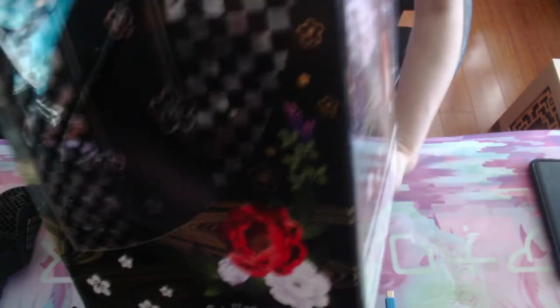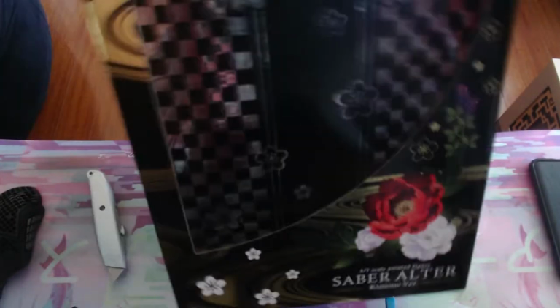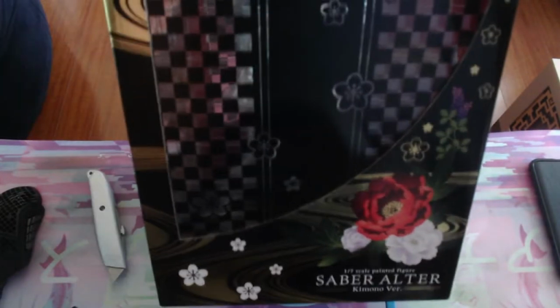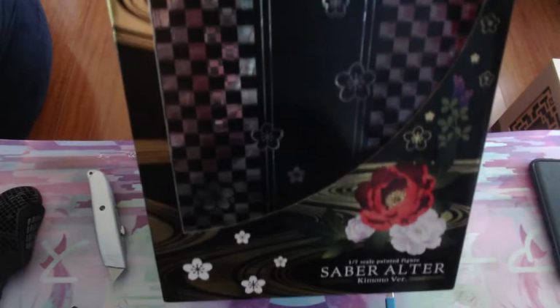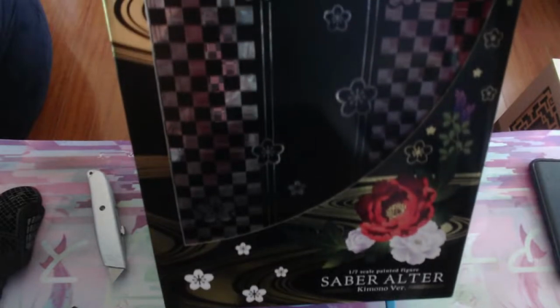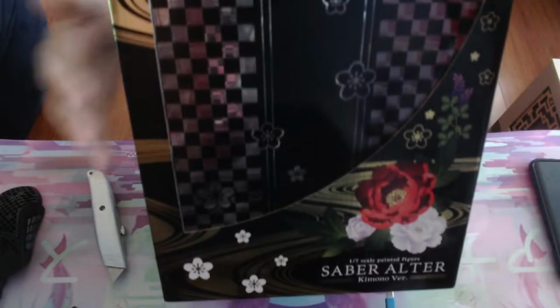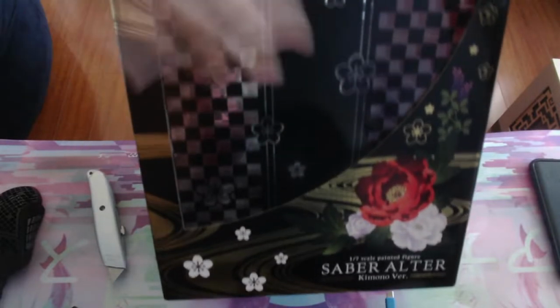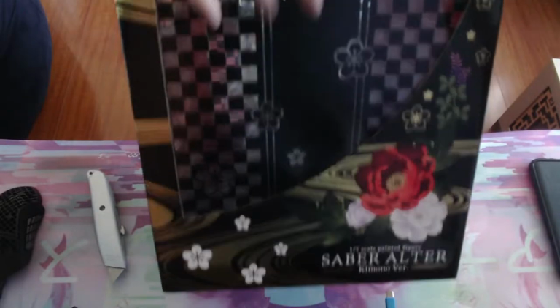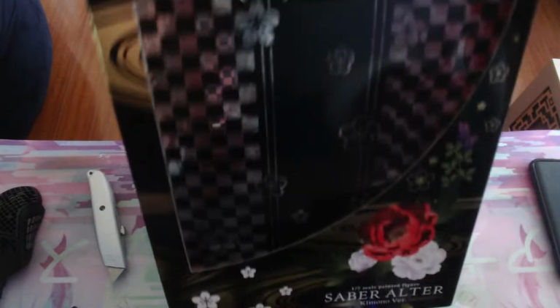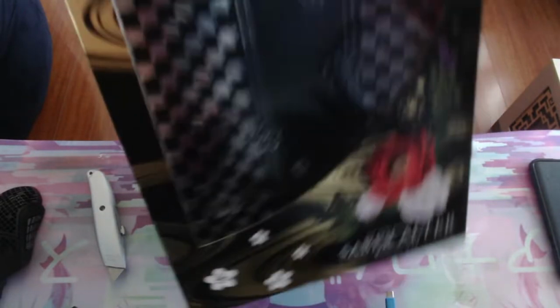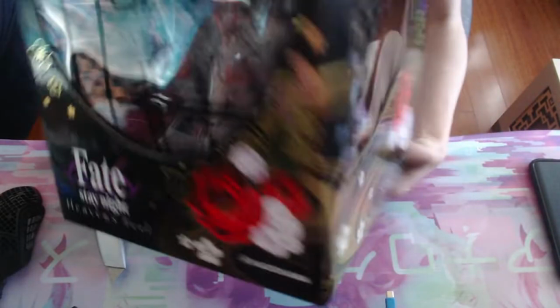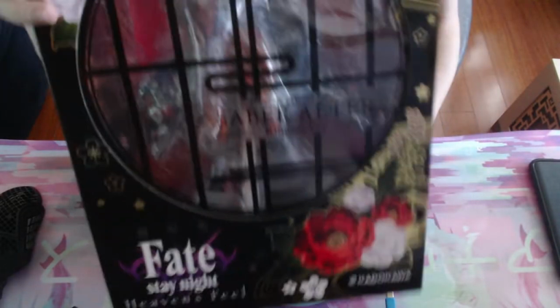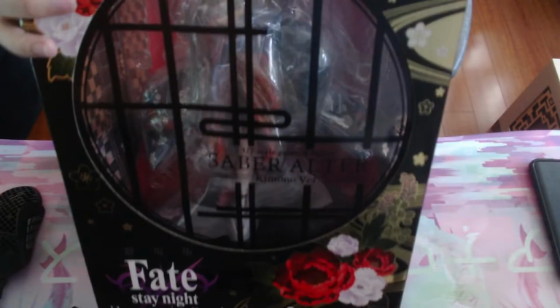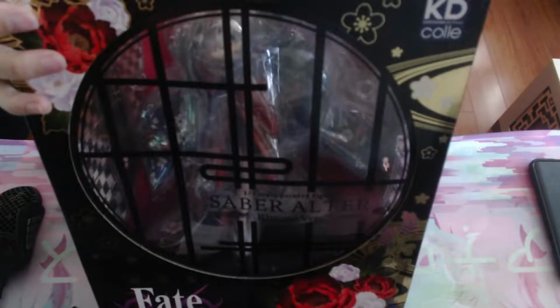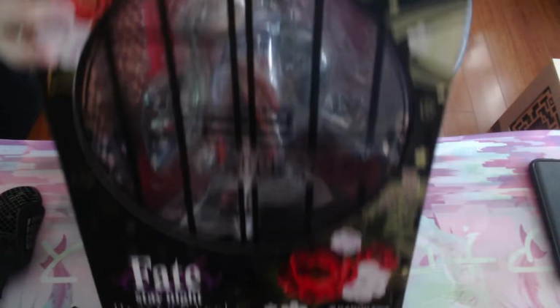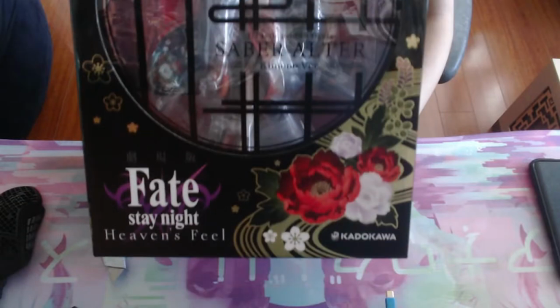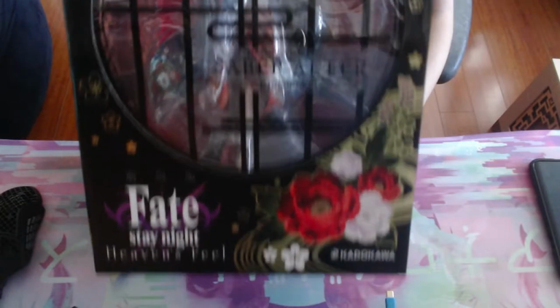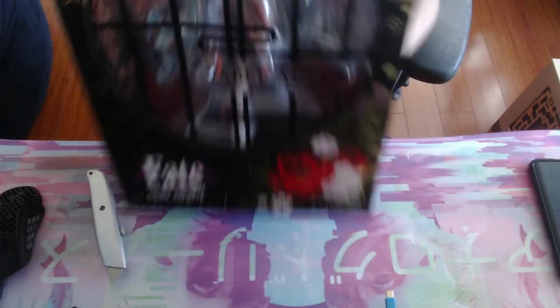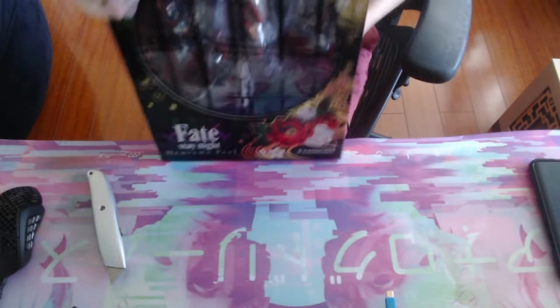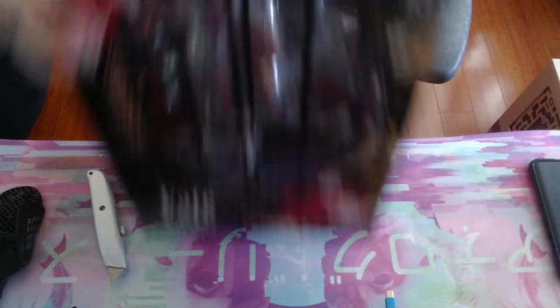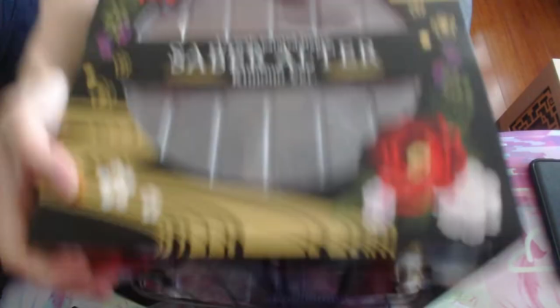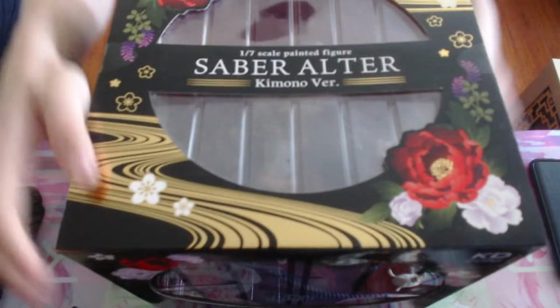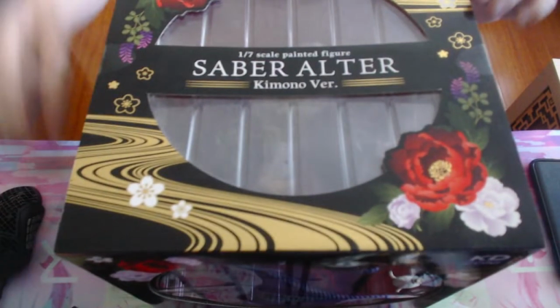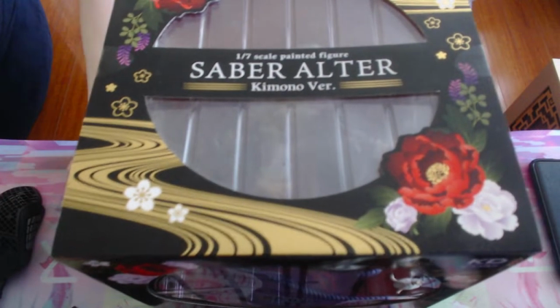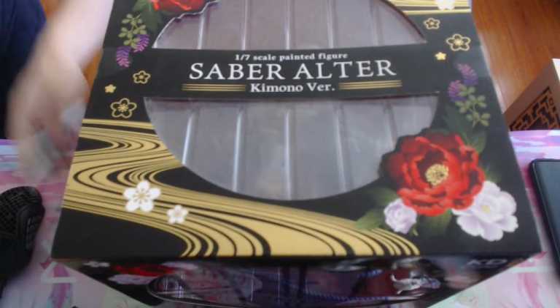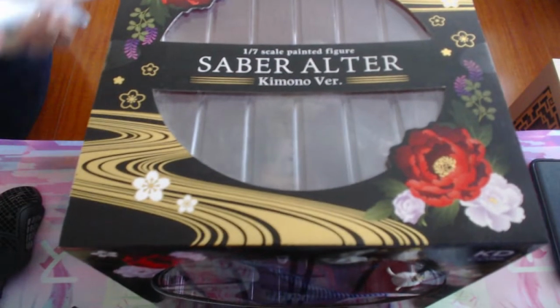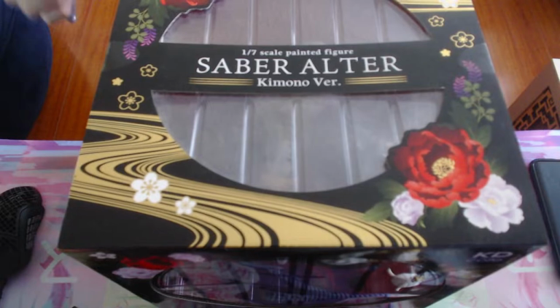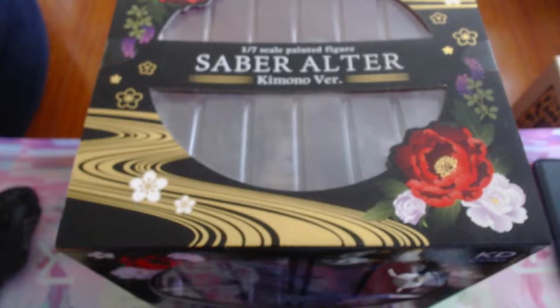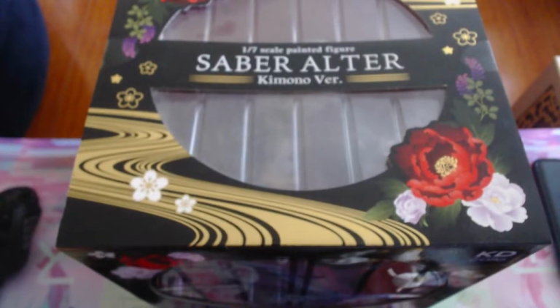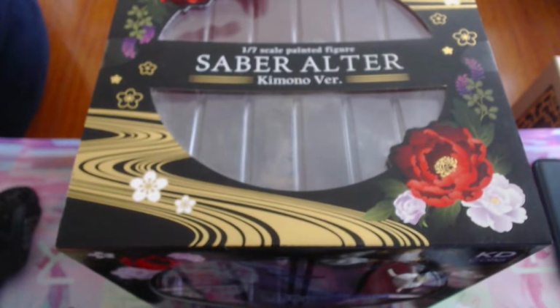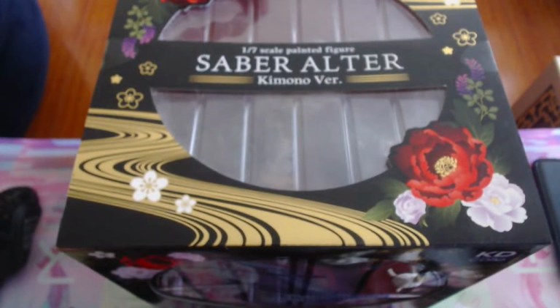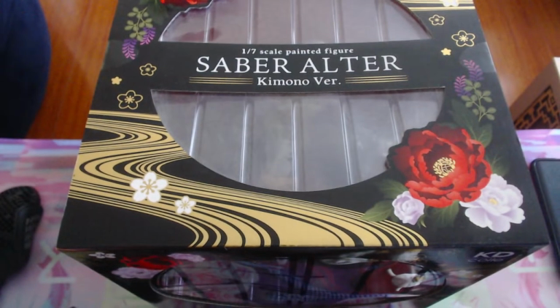Another window, similar to the other side, and the actual window. Let's get started. It's a little dusty because I've left it in my room for a while.